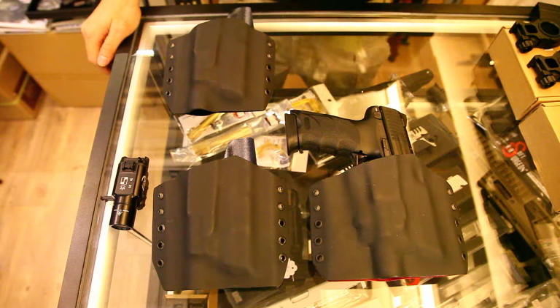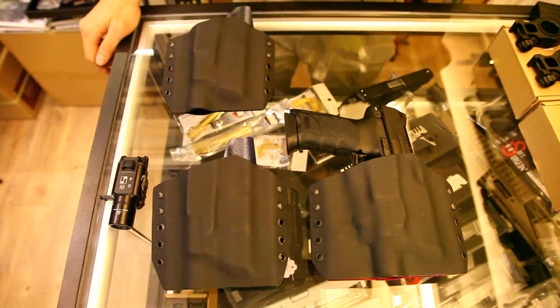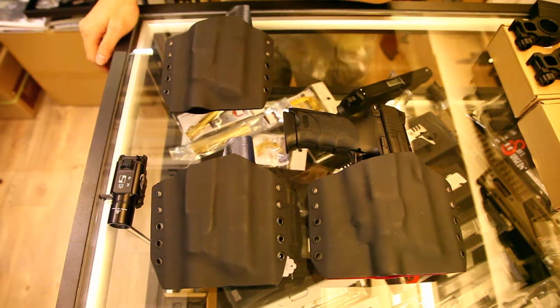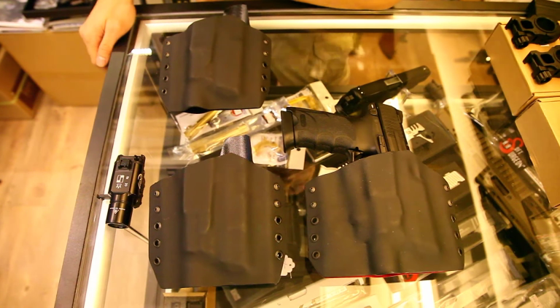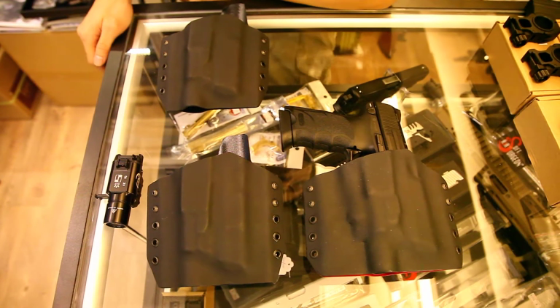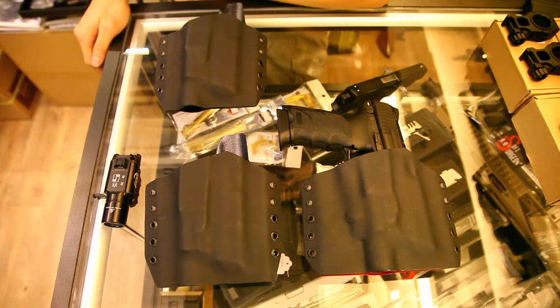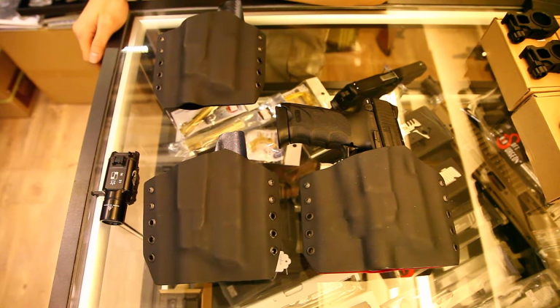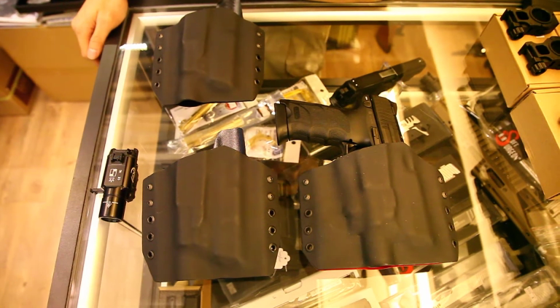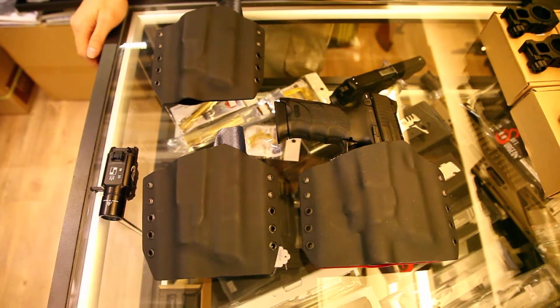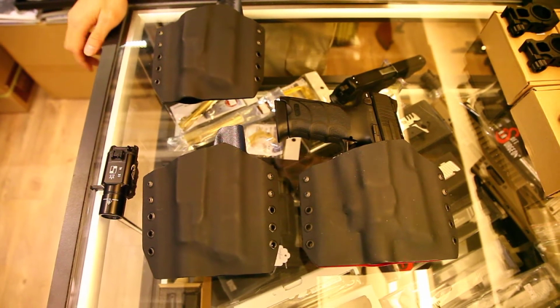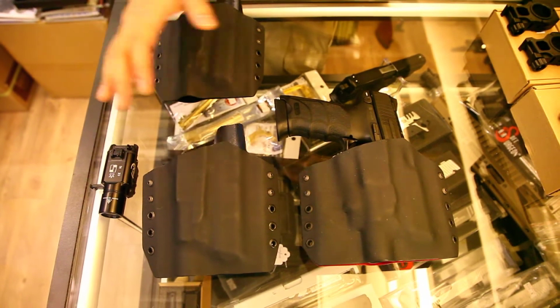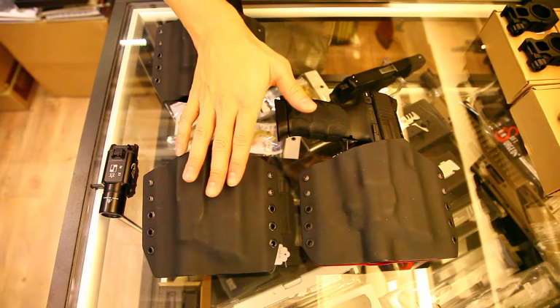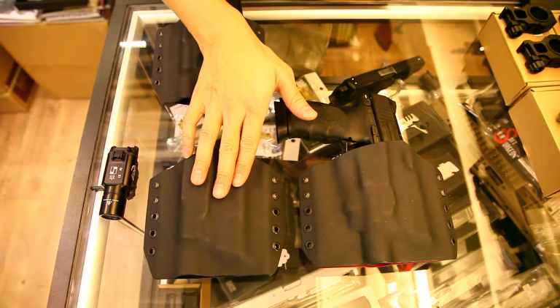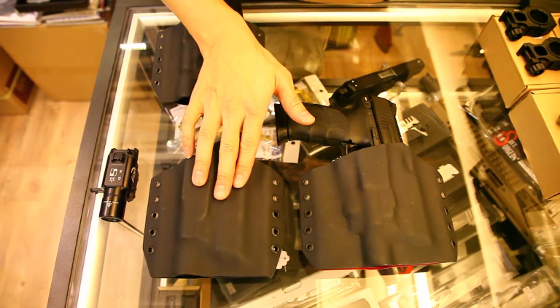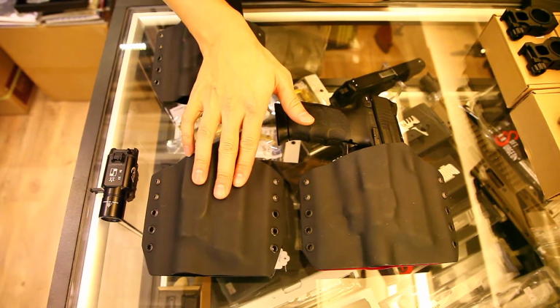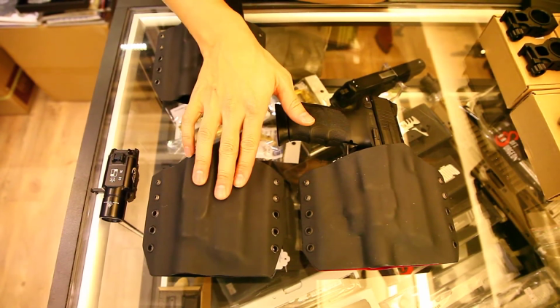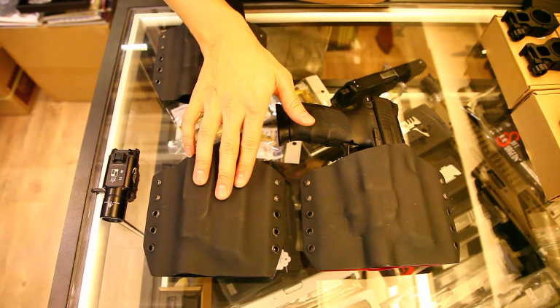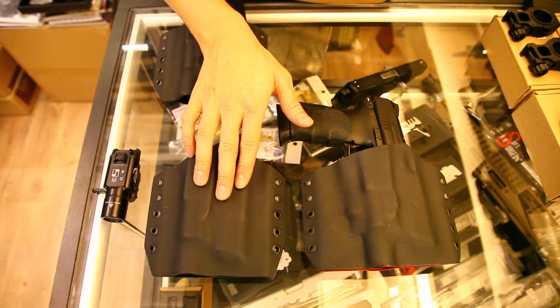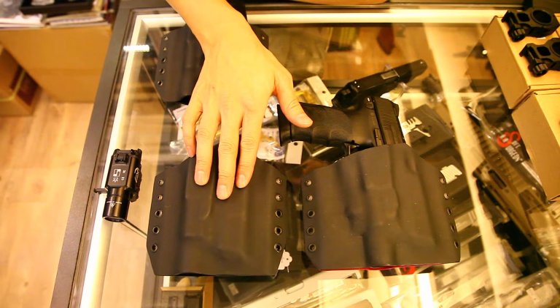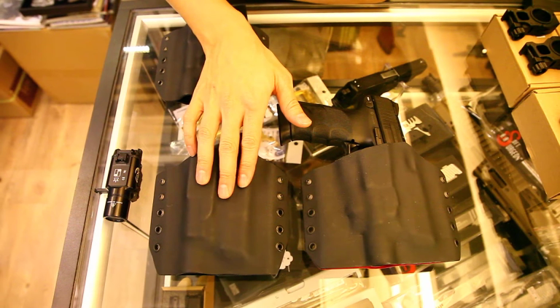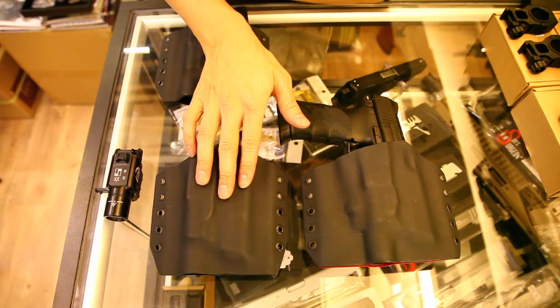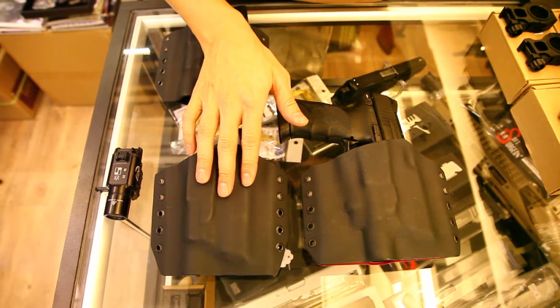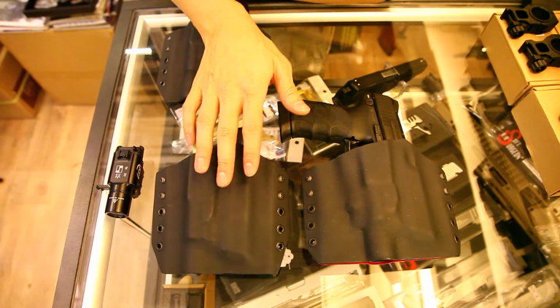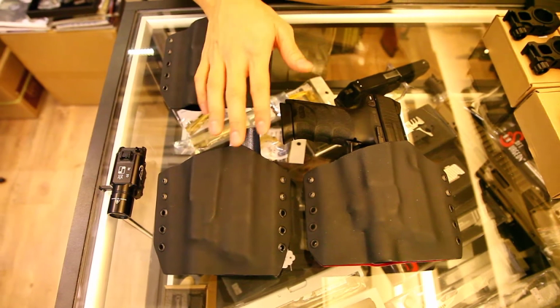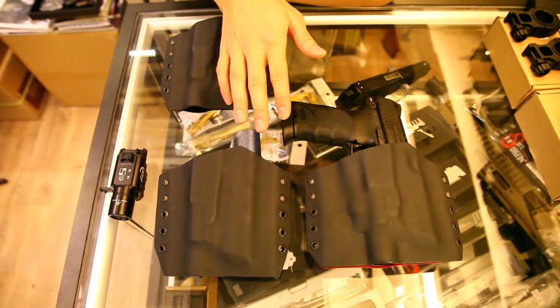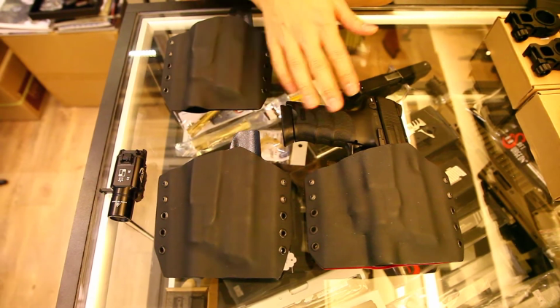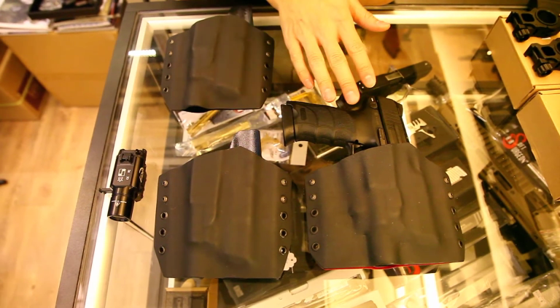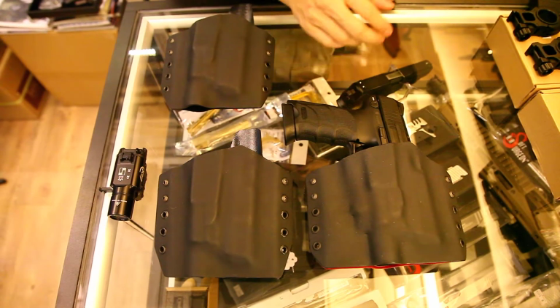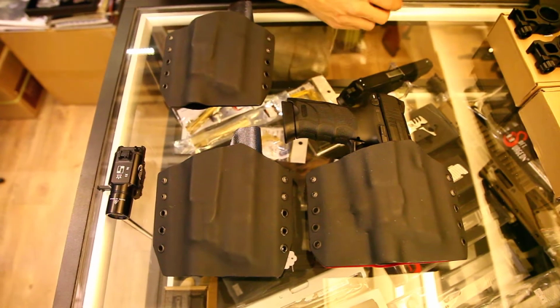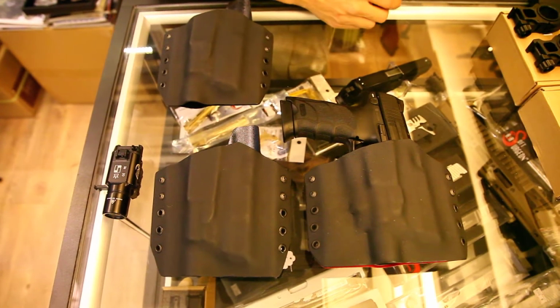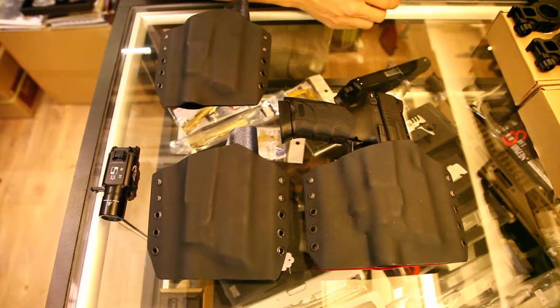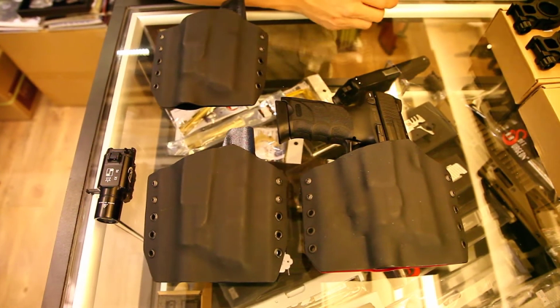Hi everyone, this is CRW Airsoft. On the table this is the Kydex material holster. We customize each model for different customers.